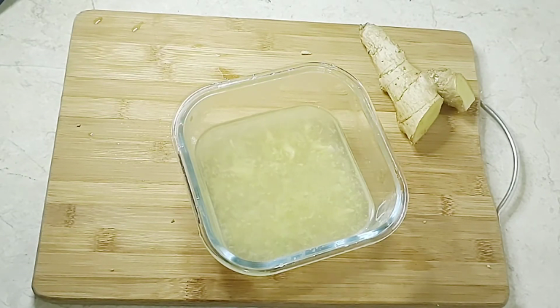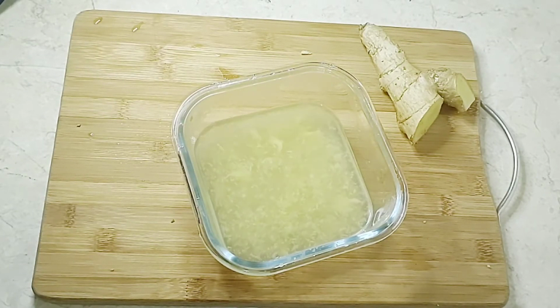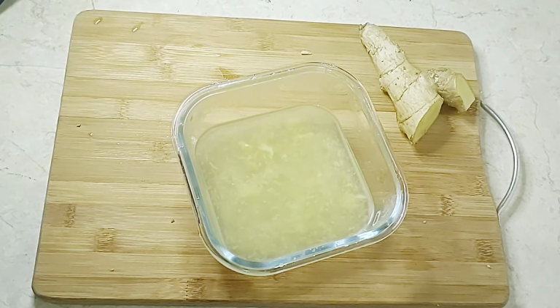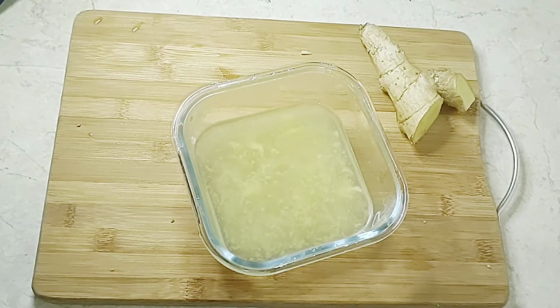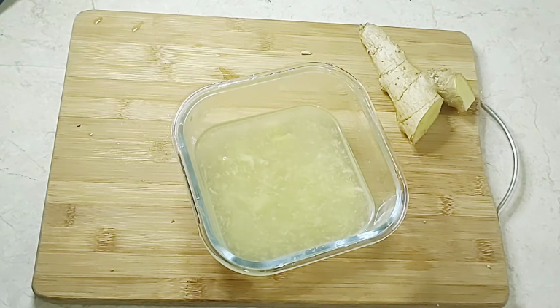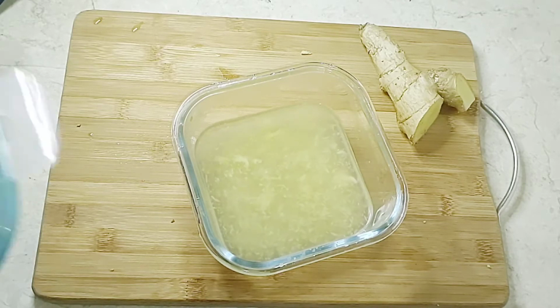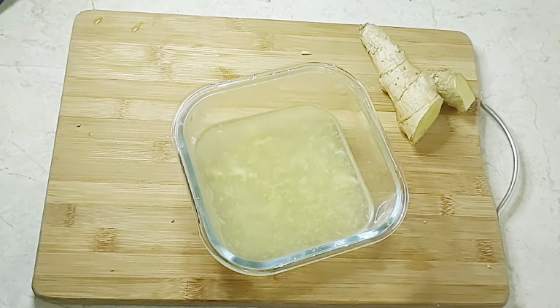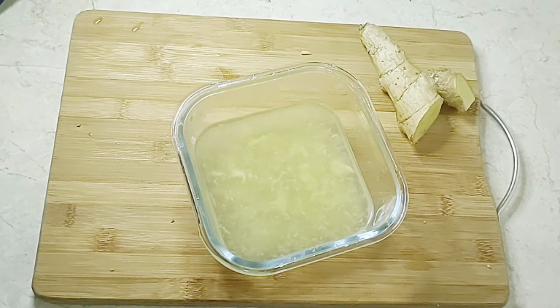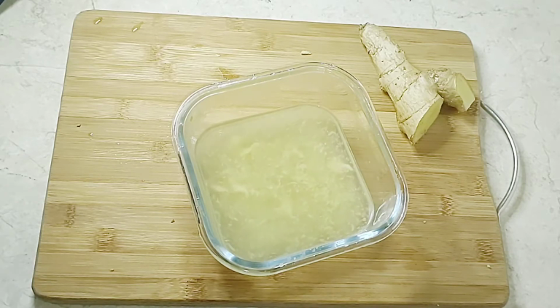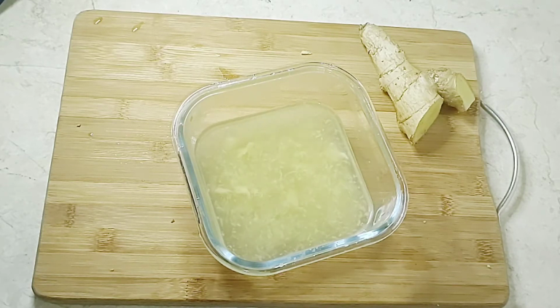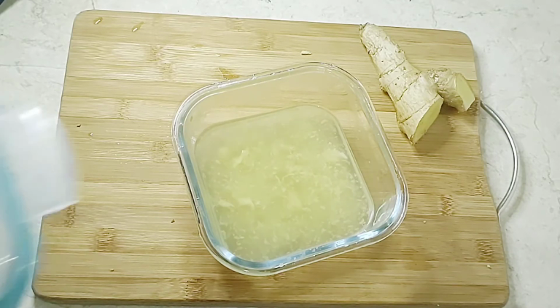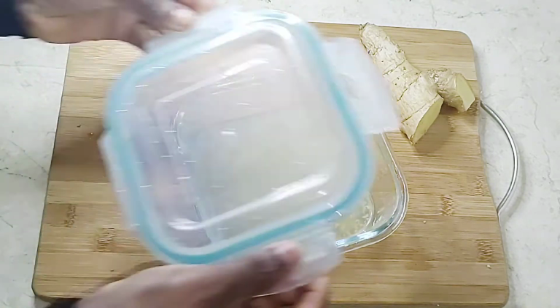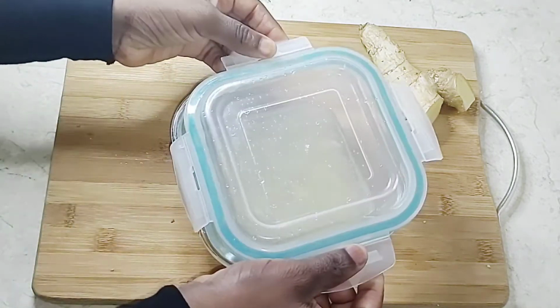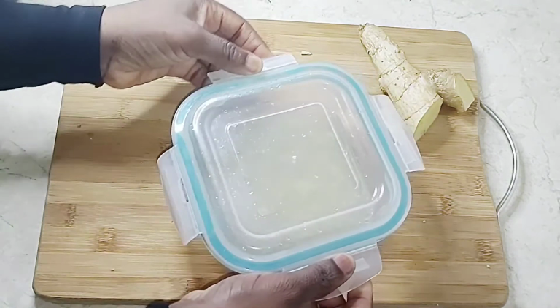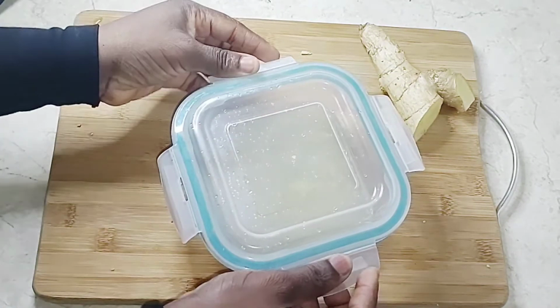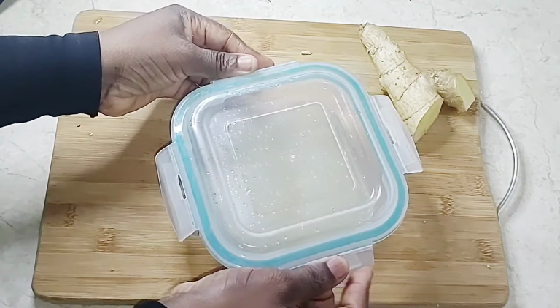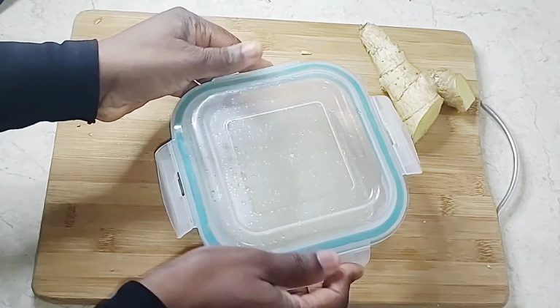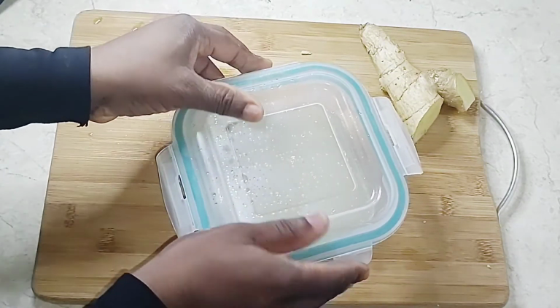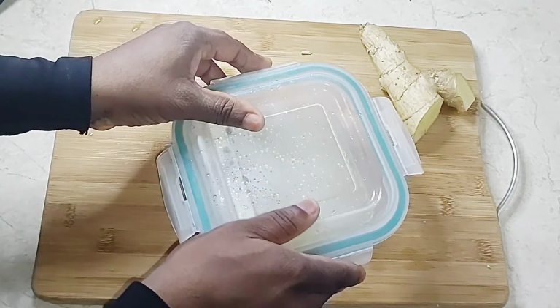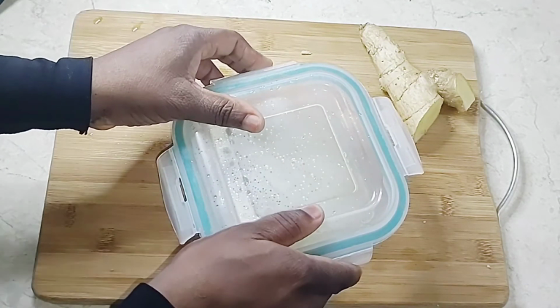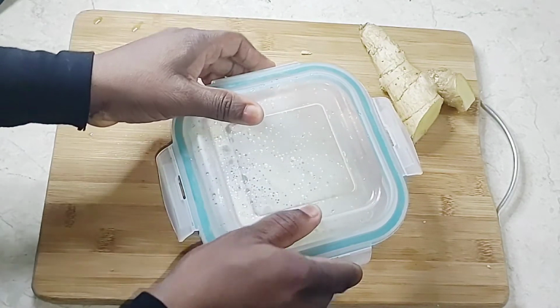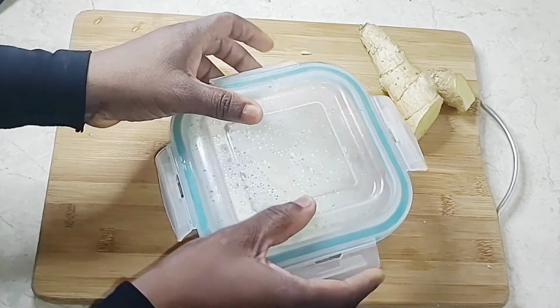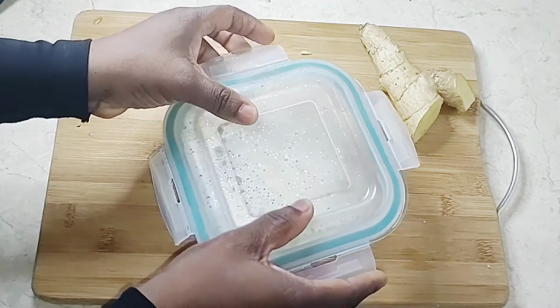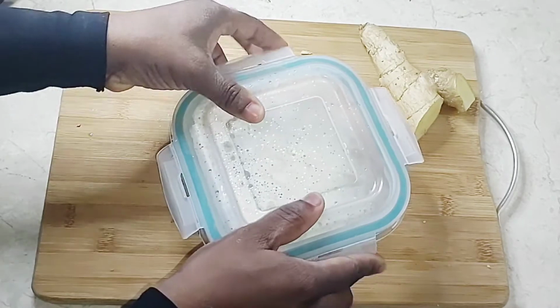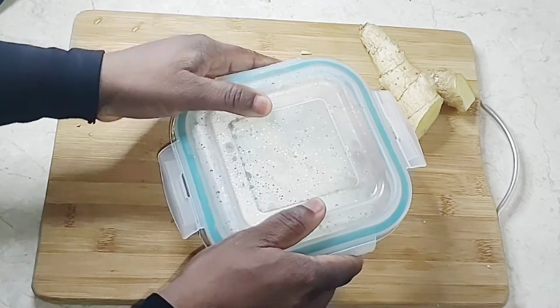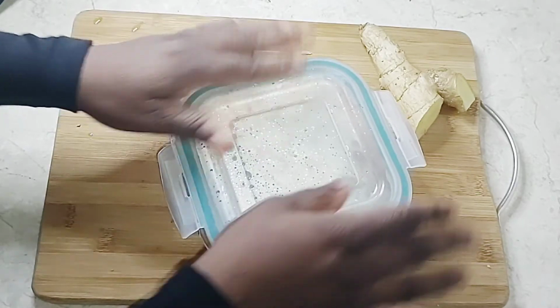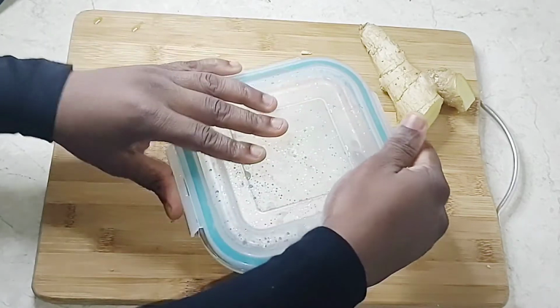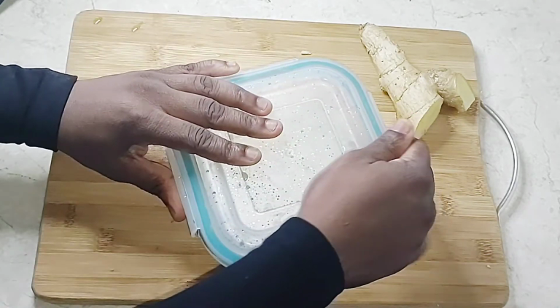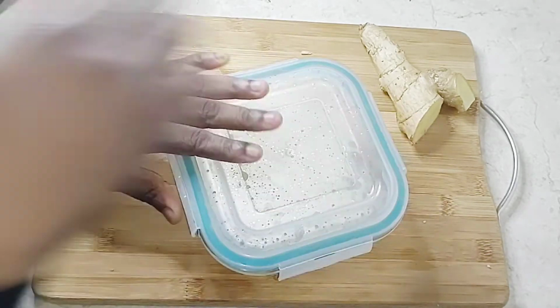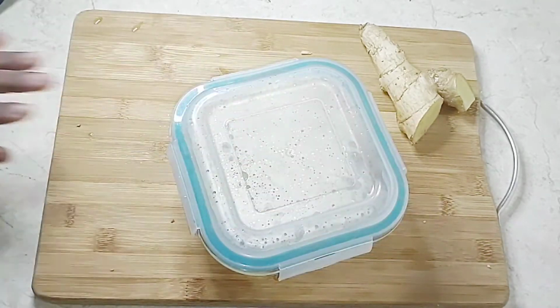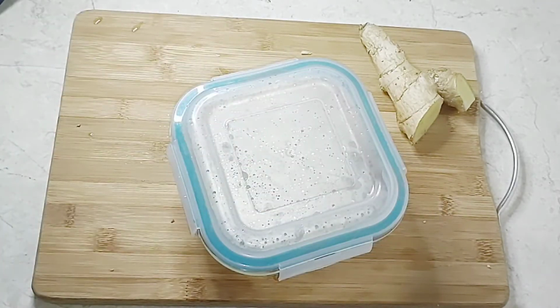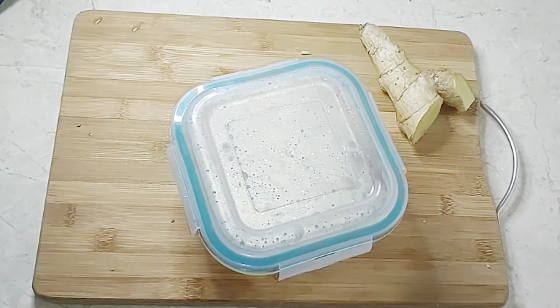After stirring, cover it for 30 minutes to let the ginger infuse its juice and its nutrients into the water.